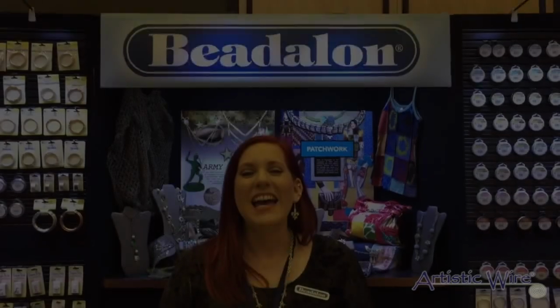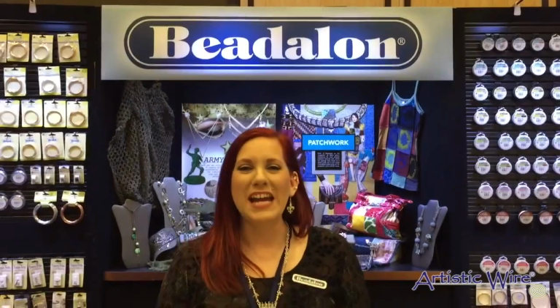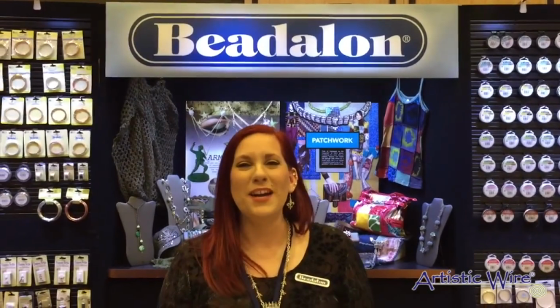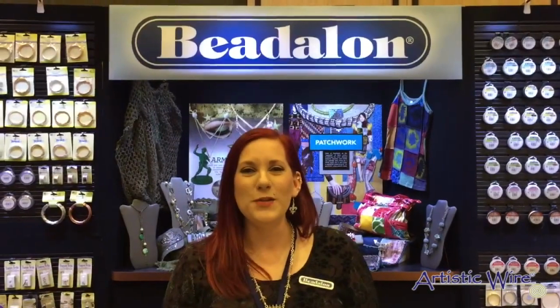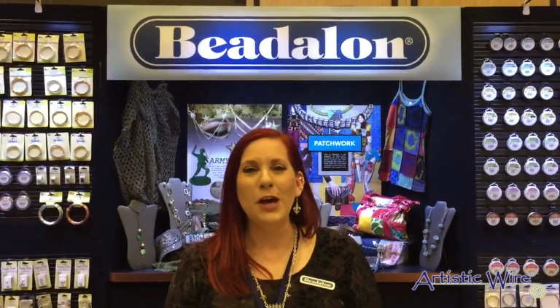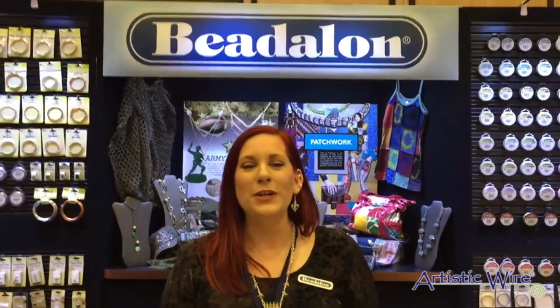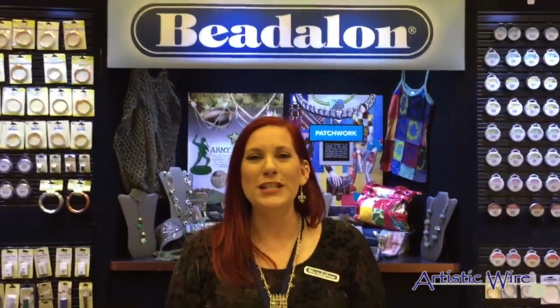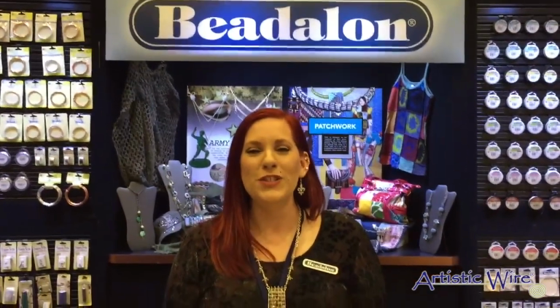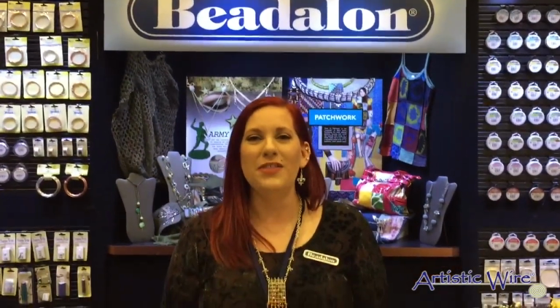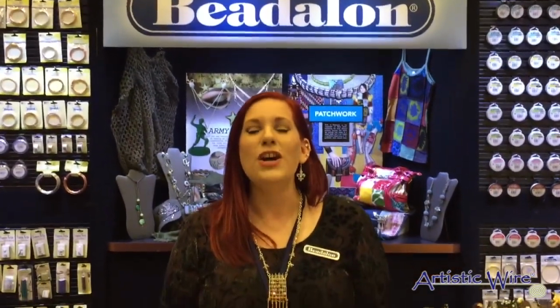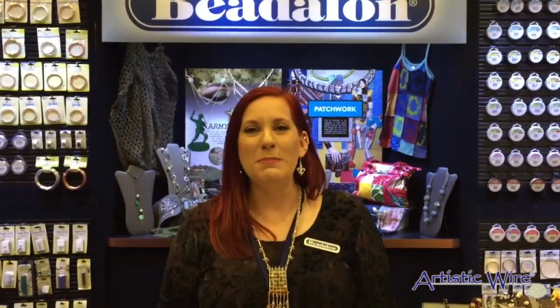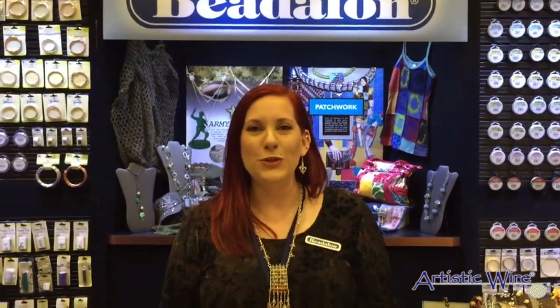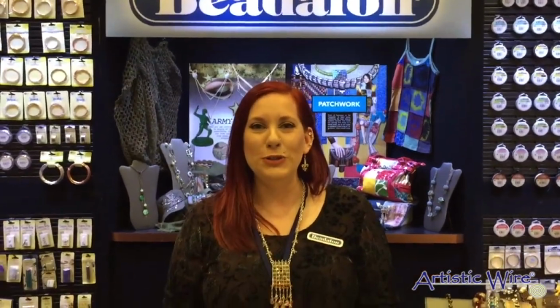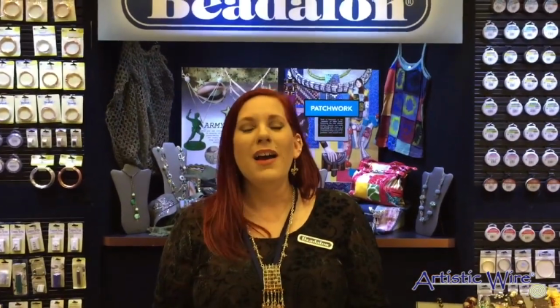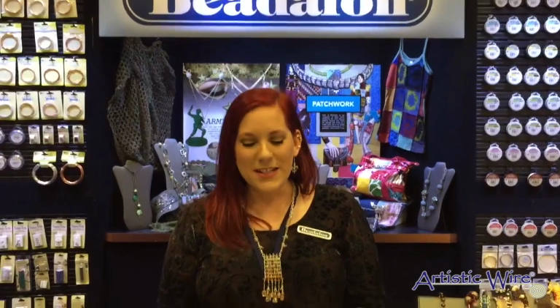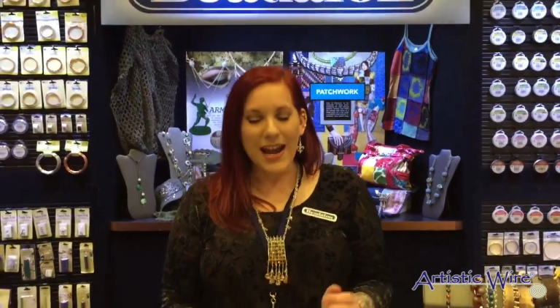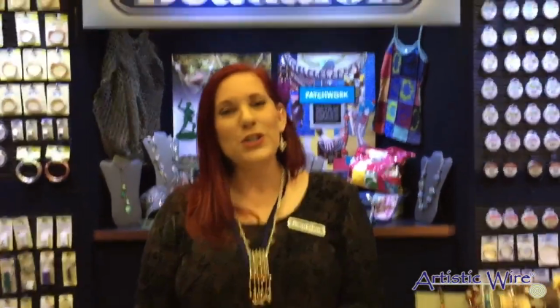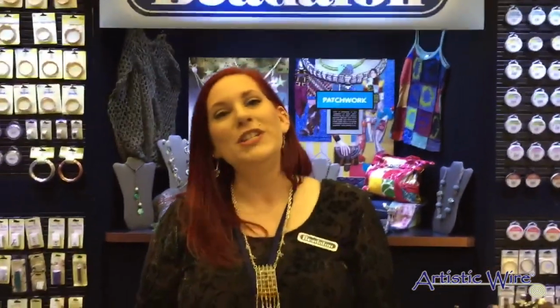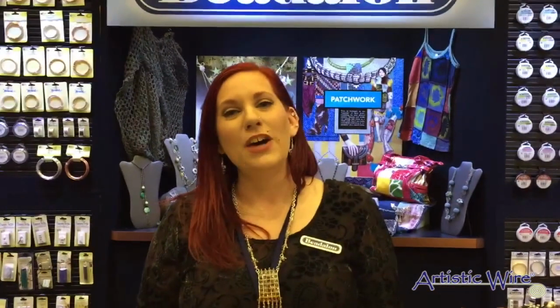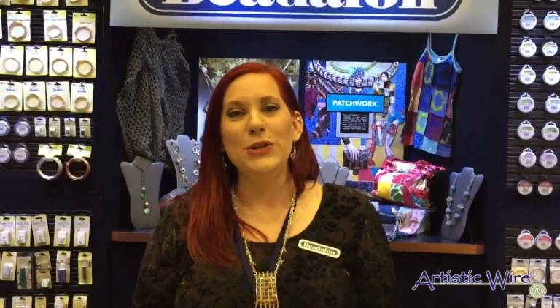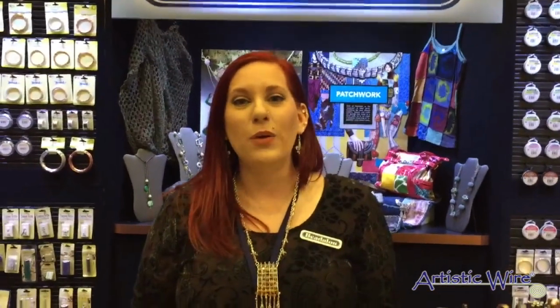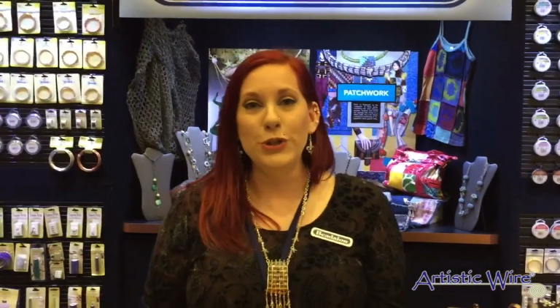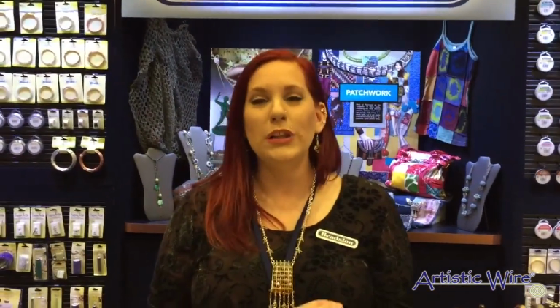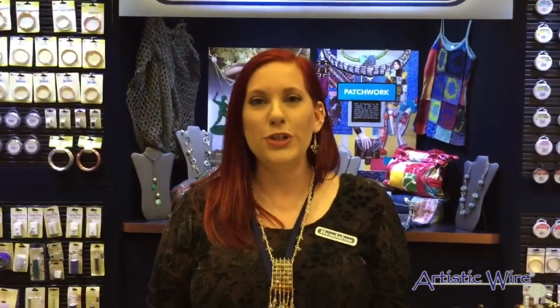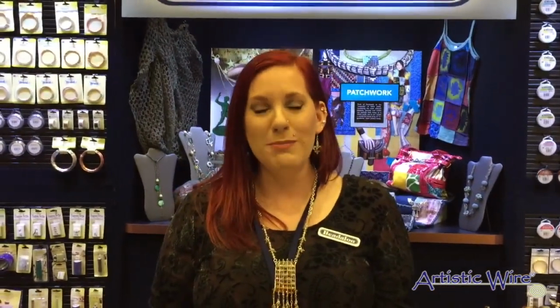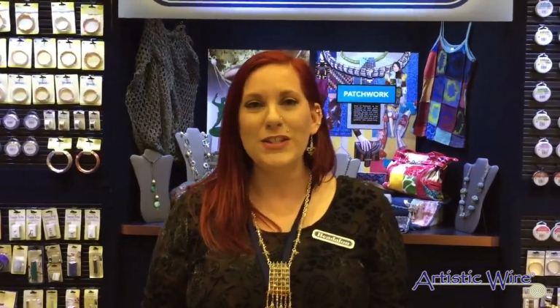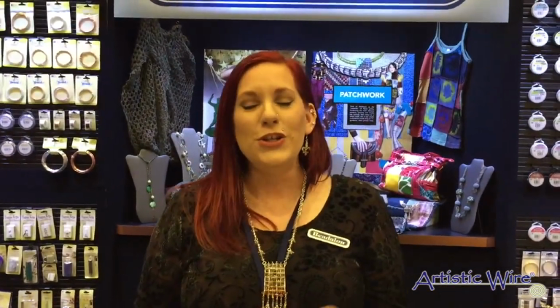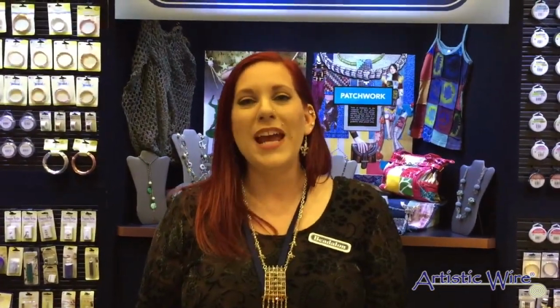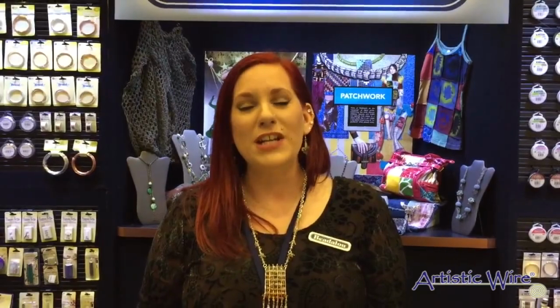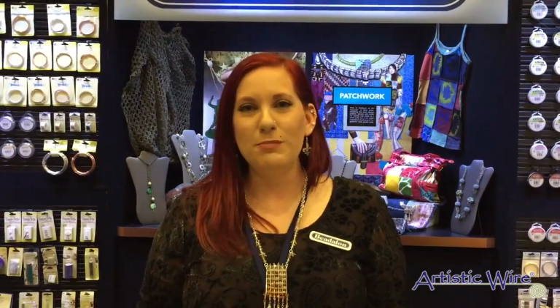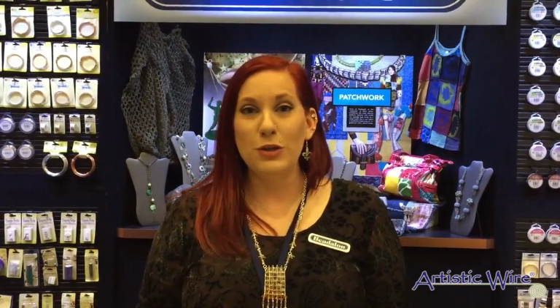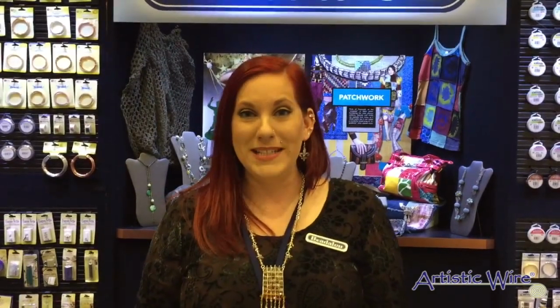Hi, I'm Sarah Ellis with Beadalon. We are here in Tucson at the To Be True Blue event and I'm going to show you today how to use our new large crimp beads to create a very simple bangle bracelet.